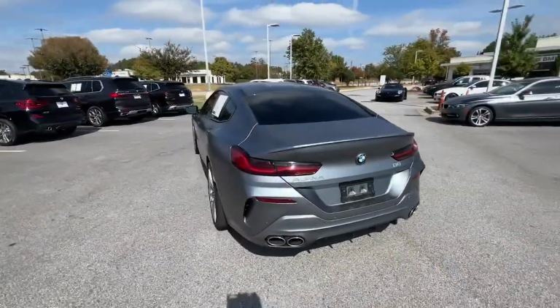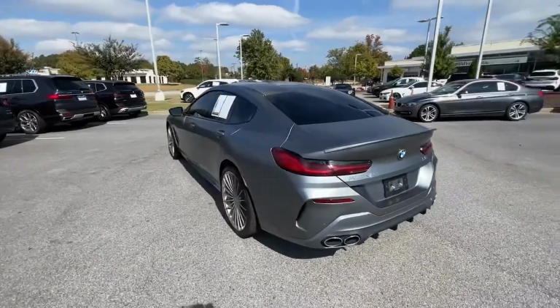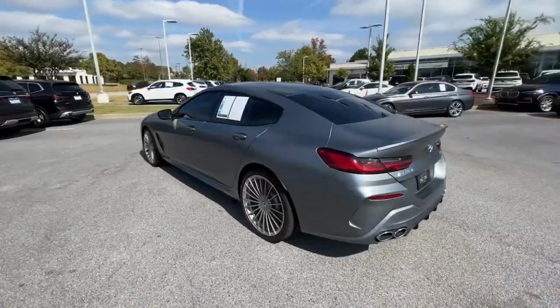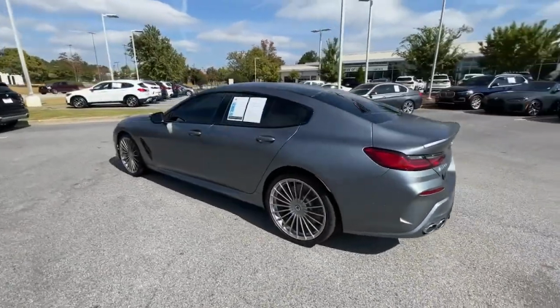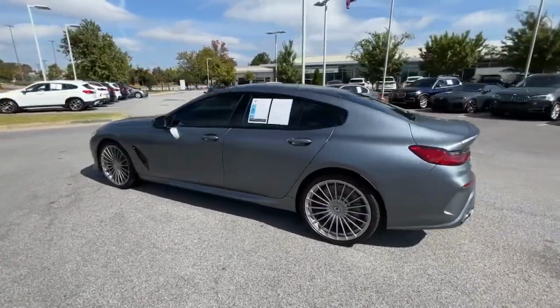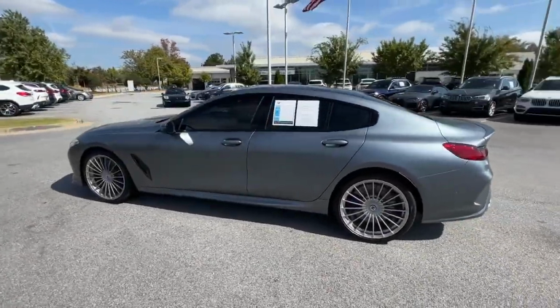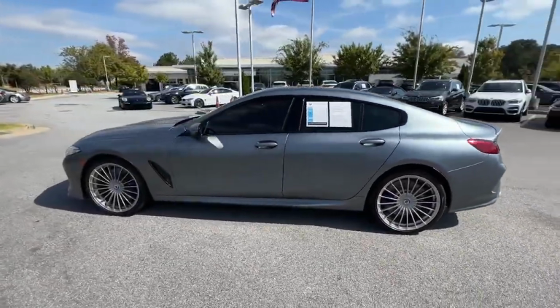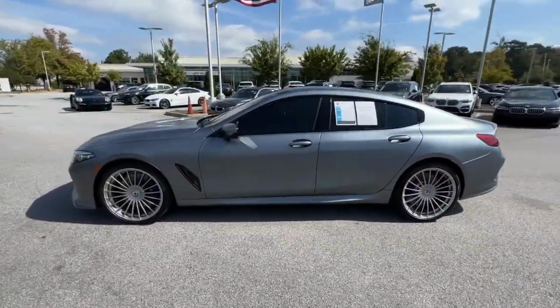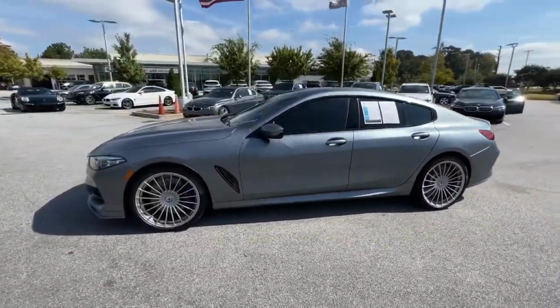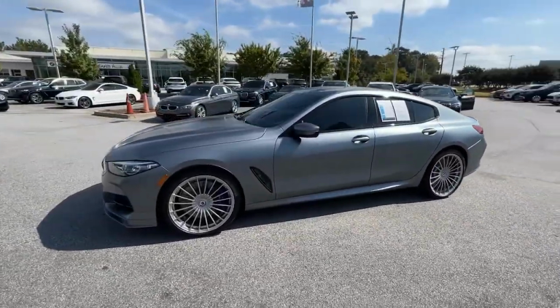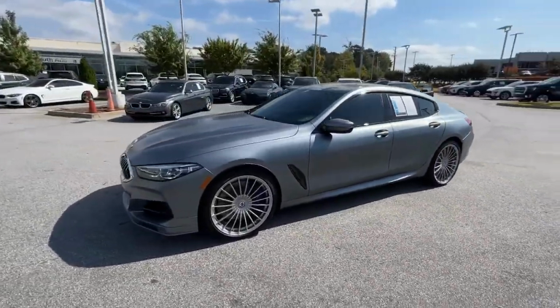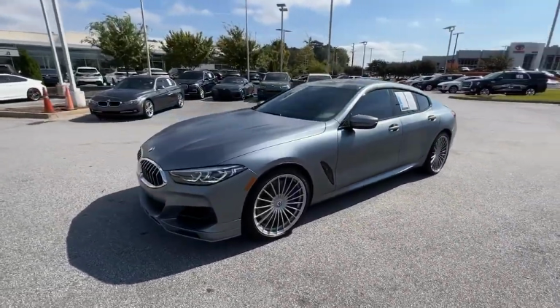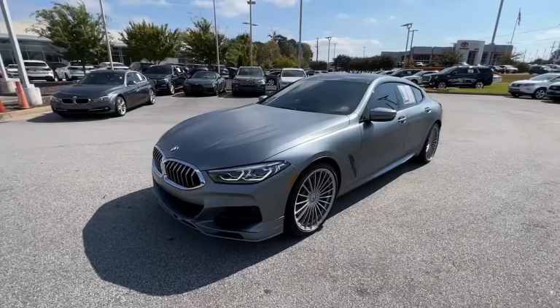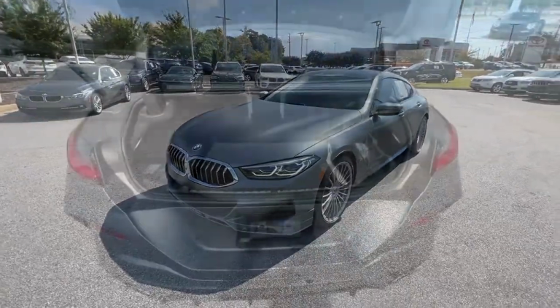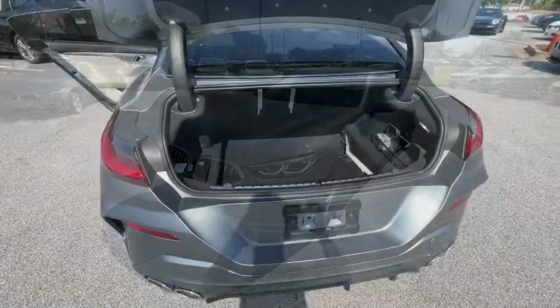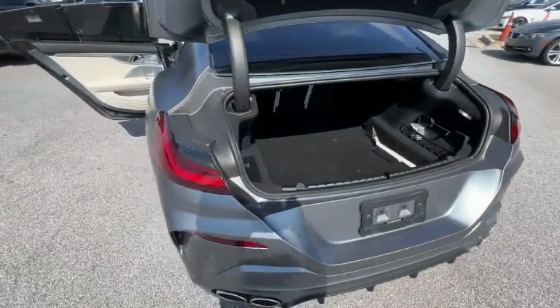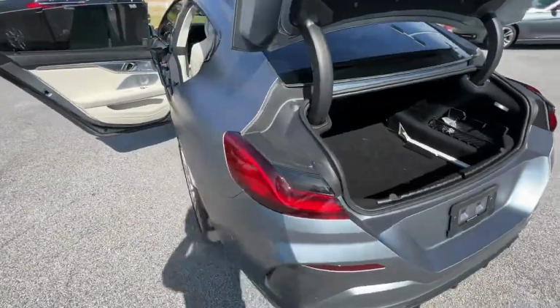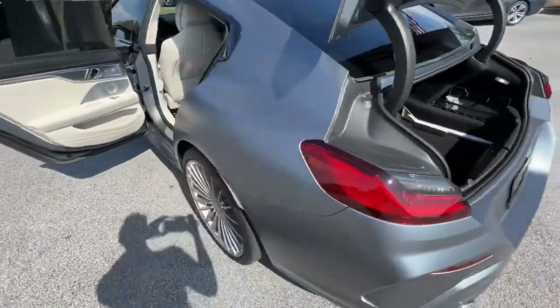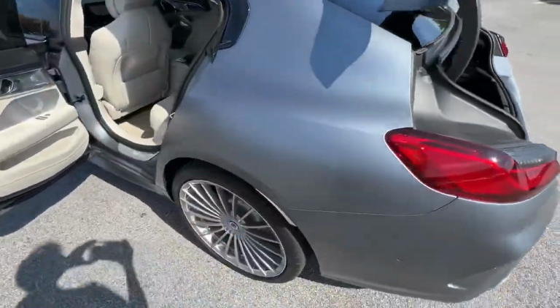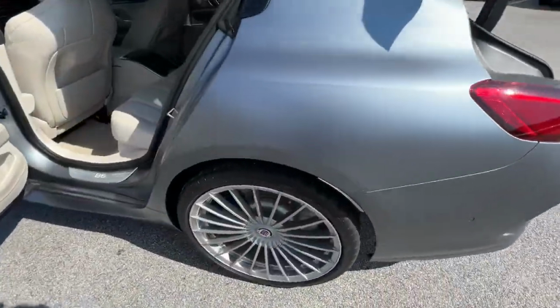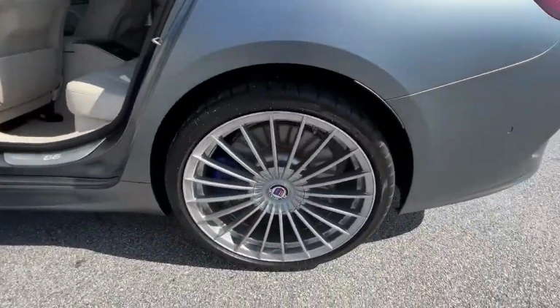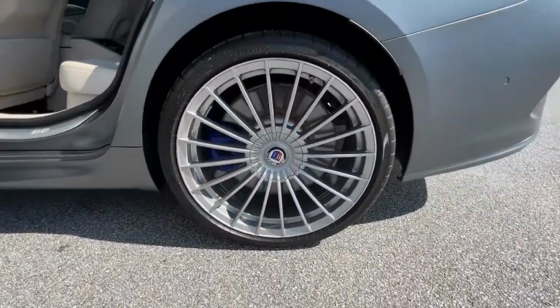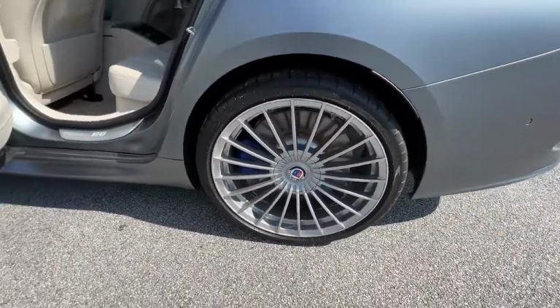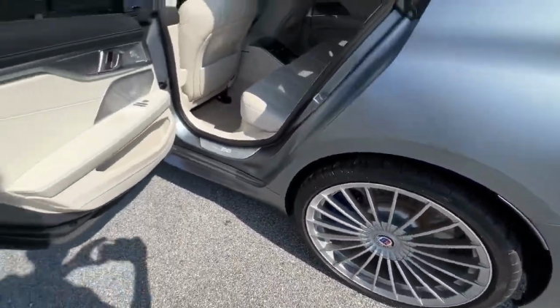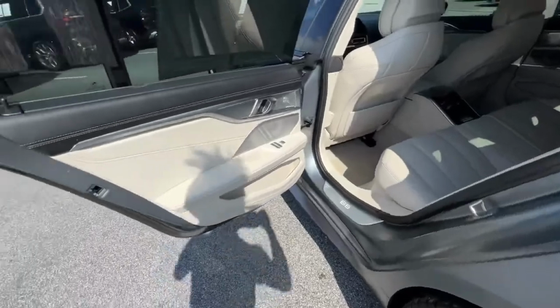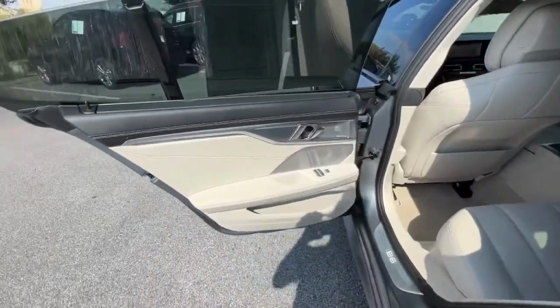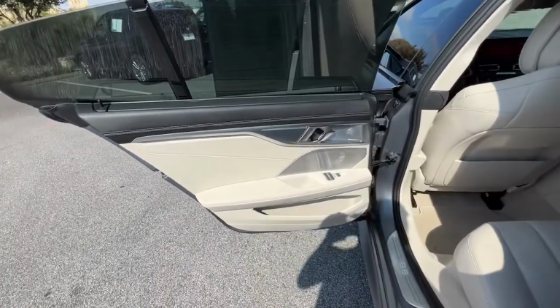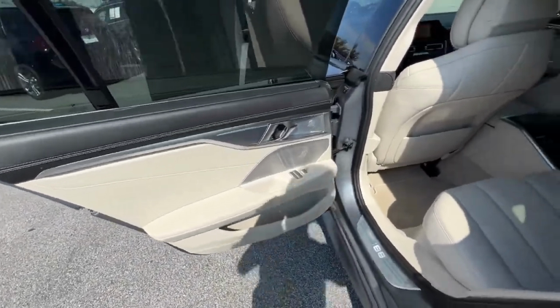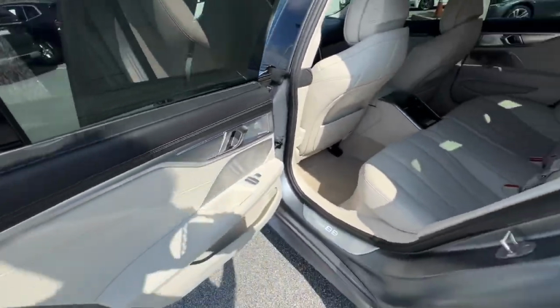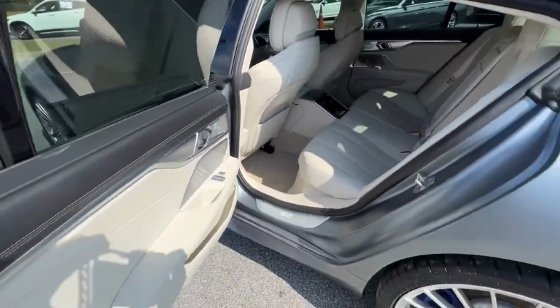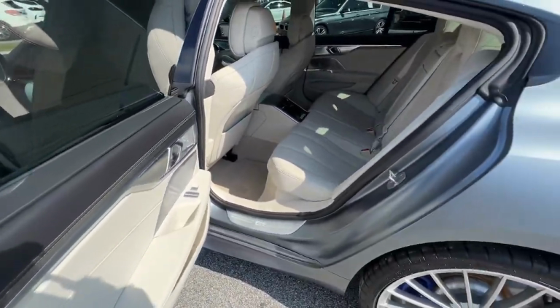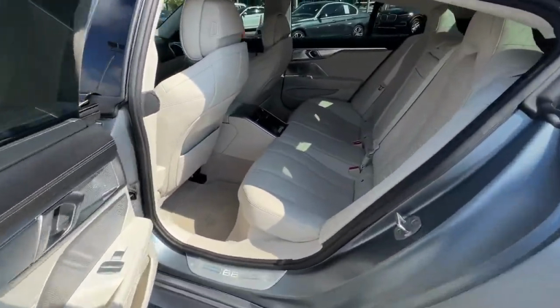Panoramic roof, all-wheel drive, navigation system, hands-free liftgate, keyless entry, sun/moonroof, satellite radio, lane-keeping assist, remote engine start, woodgrain interior trim.